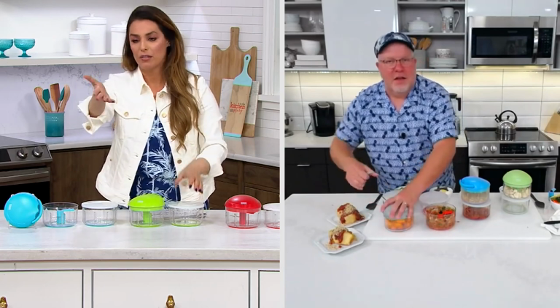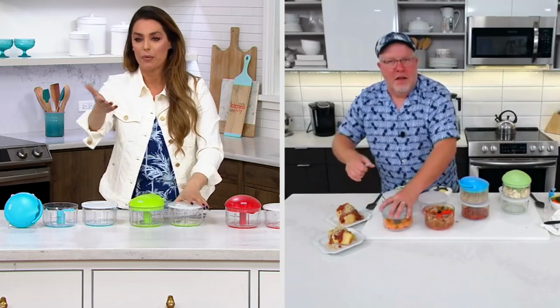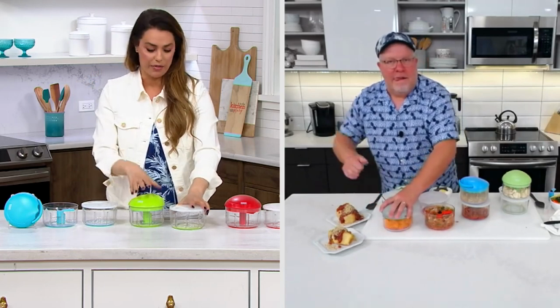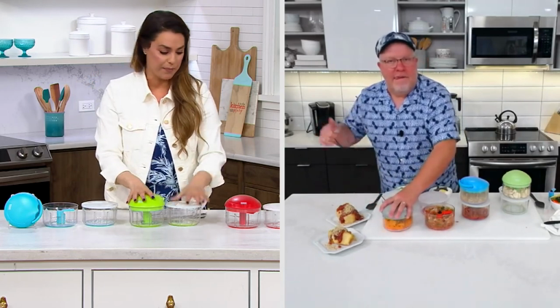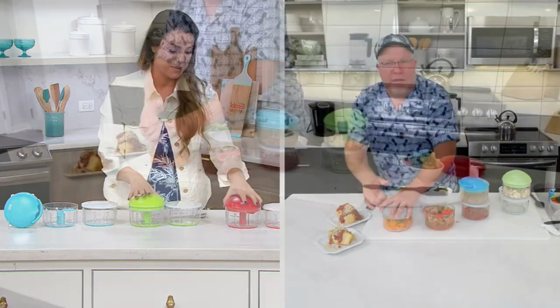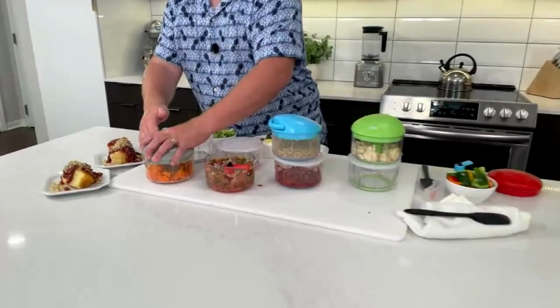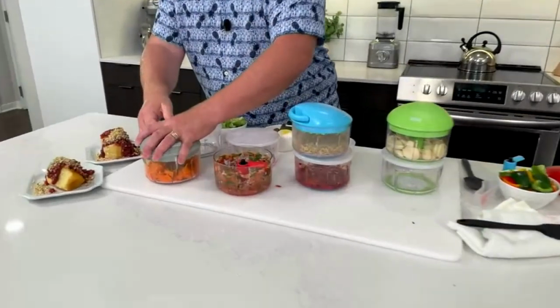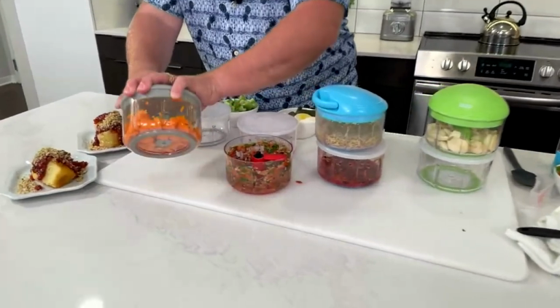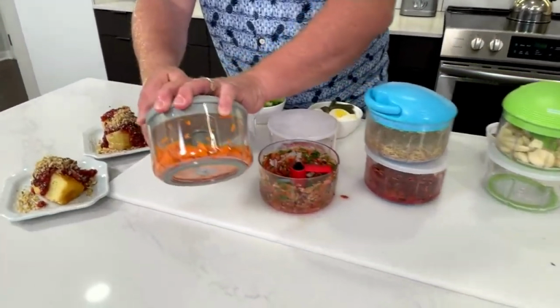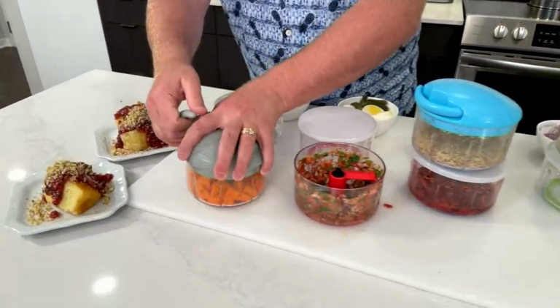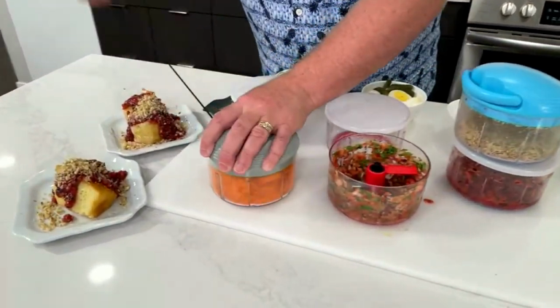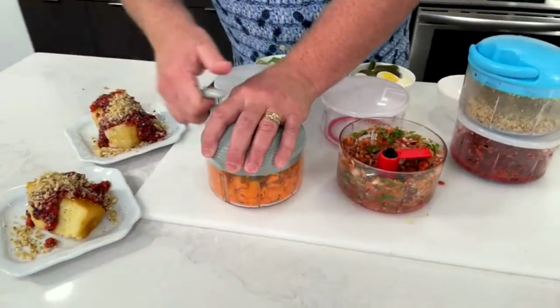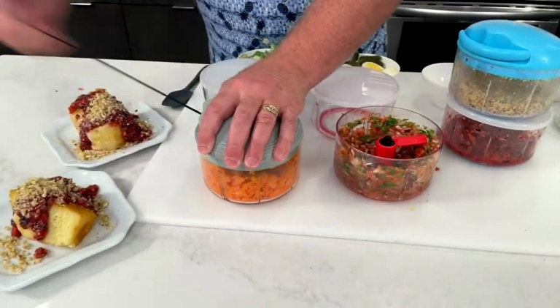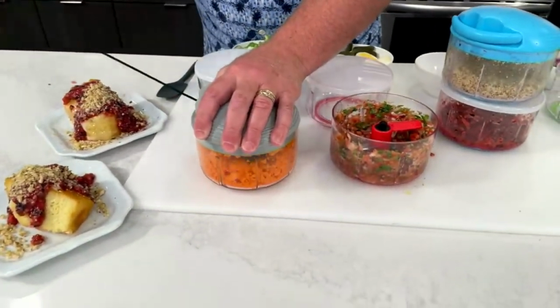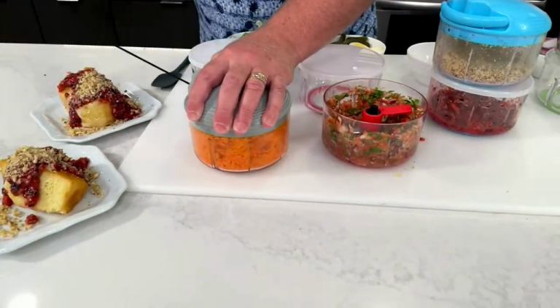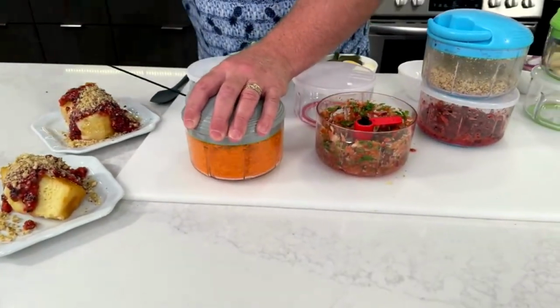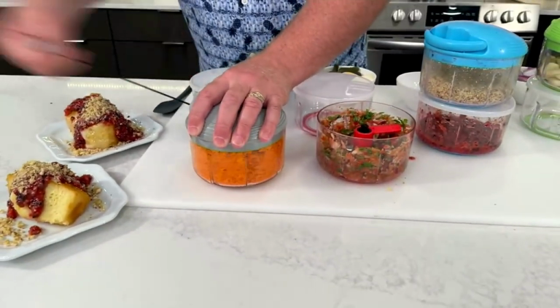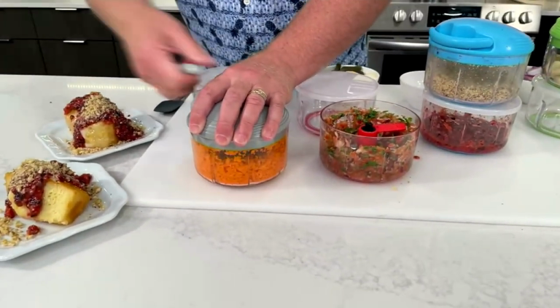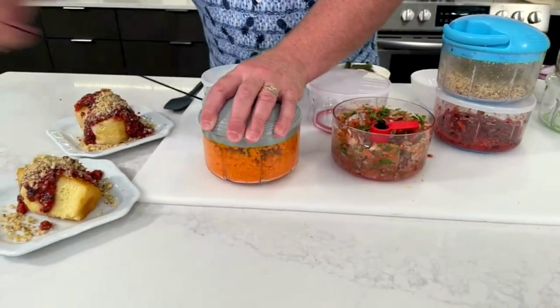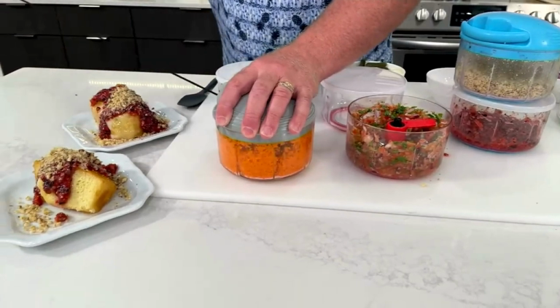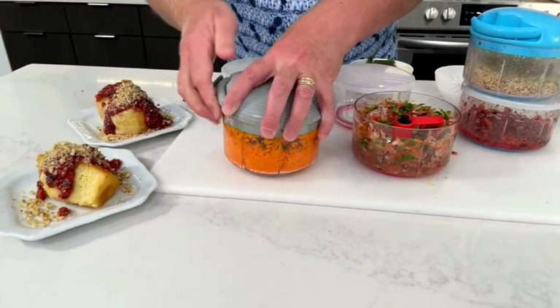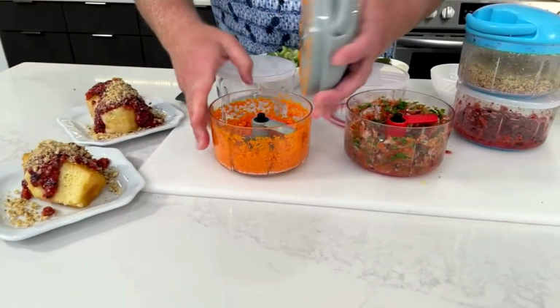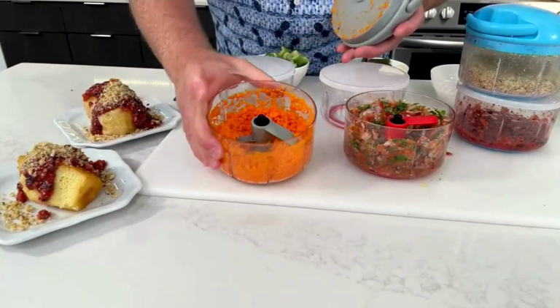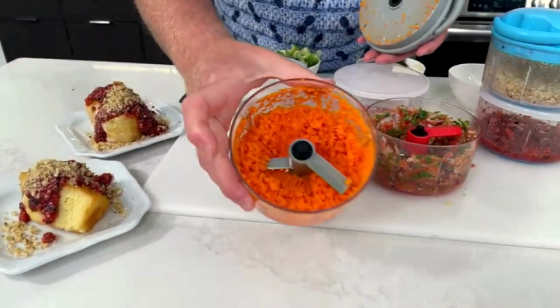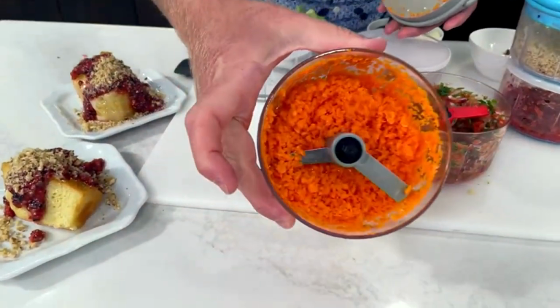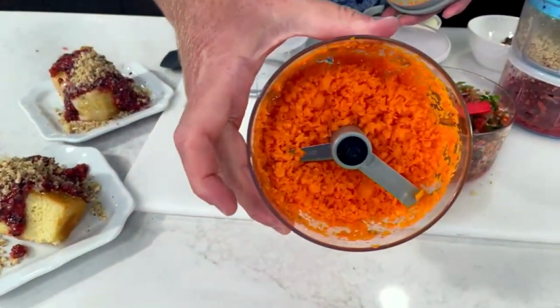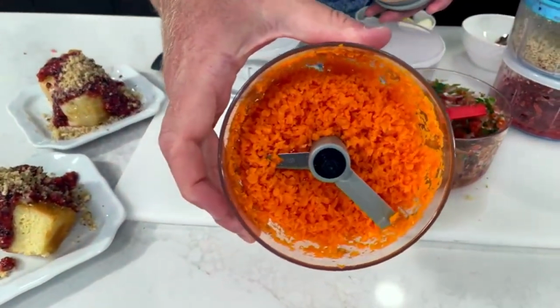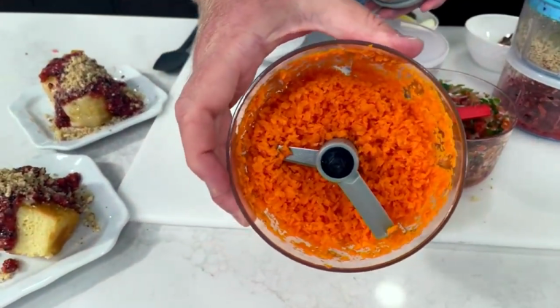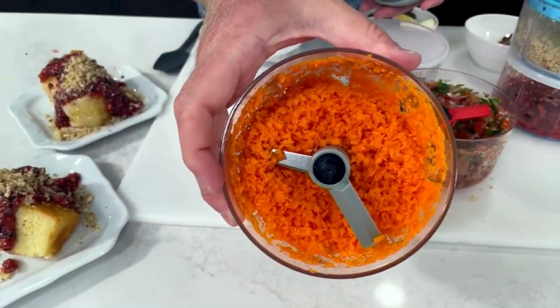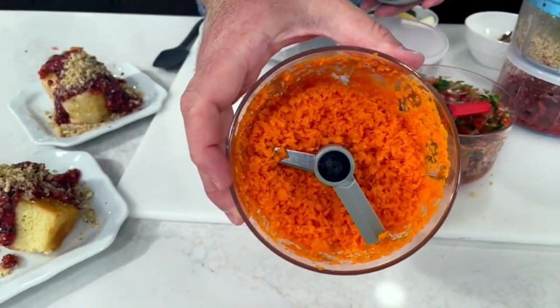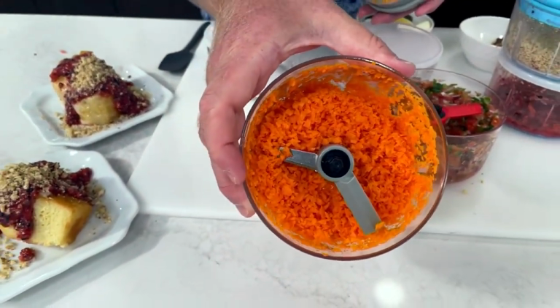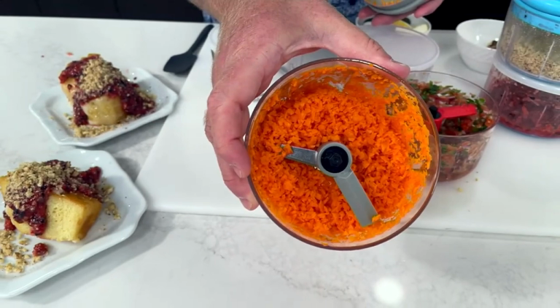I do carrots because of how tough they are. Look at this — look at the carrots in a matter of seconds. Remember, the more you pull, the denser the chop. Look at that — it's like an electric grater. No batteries, I didn't plug anything in.